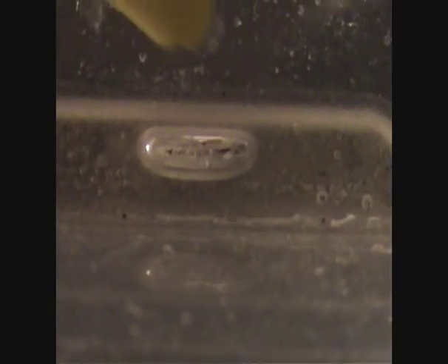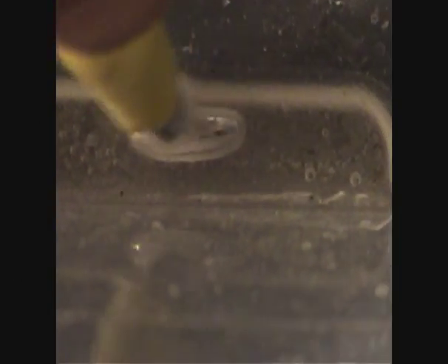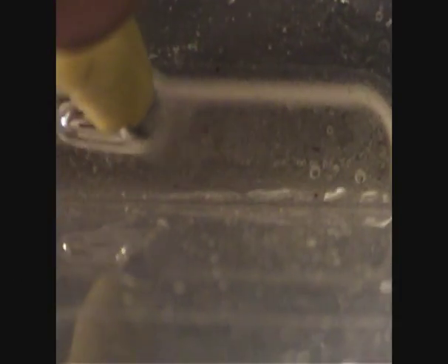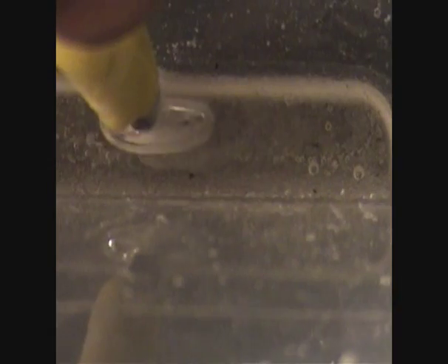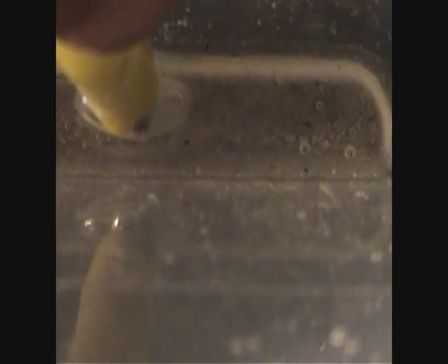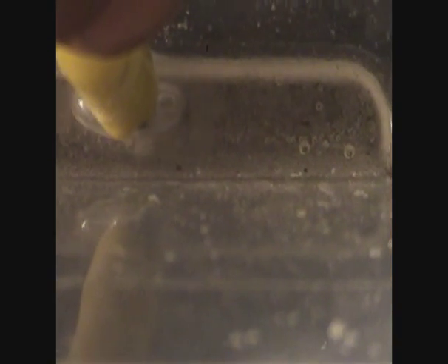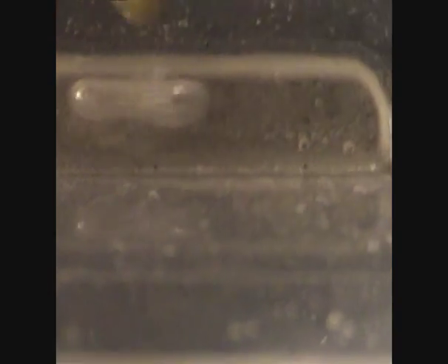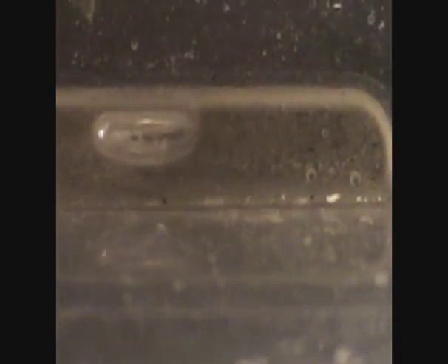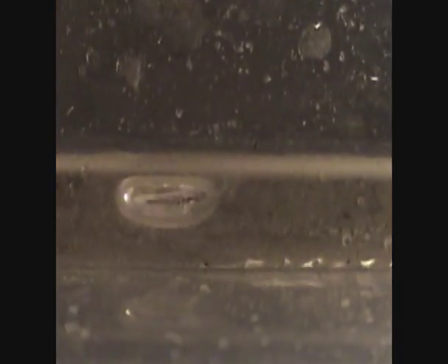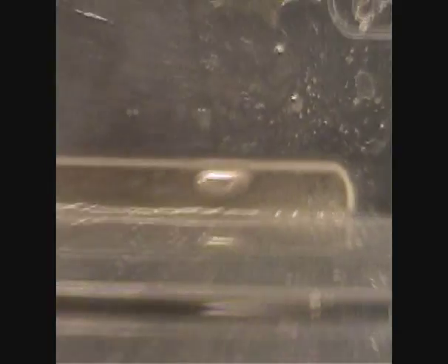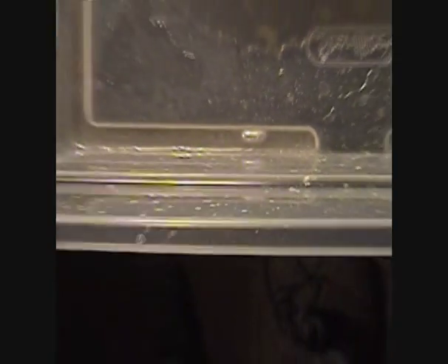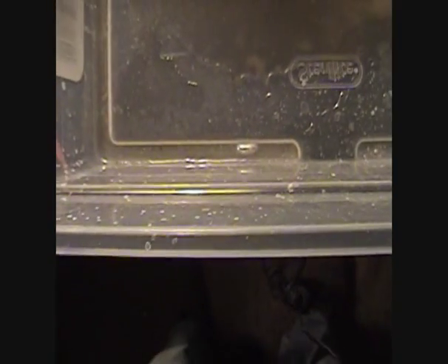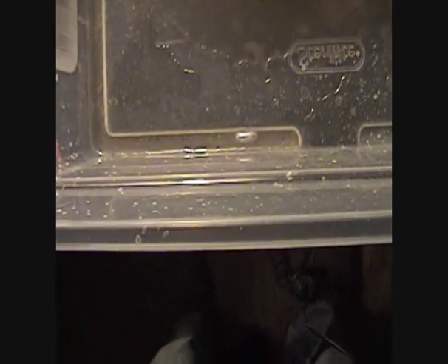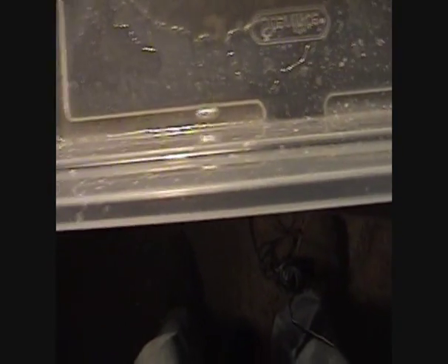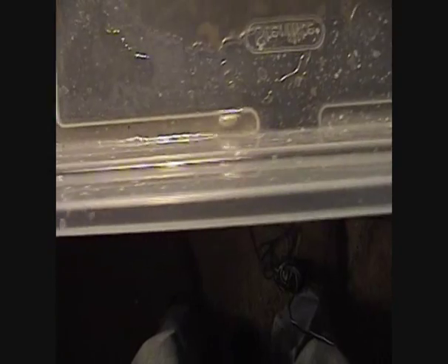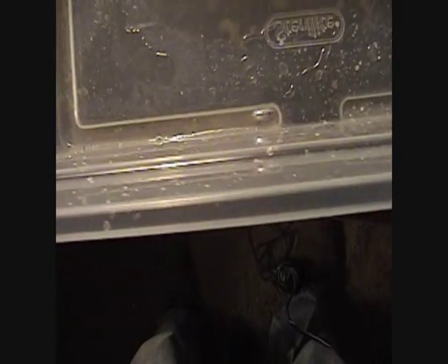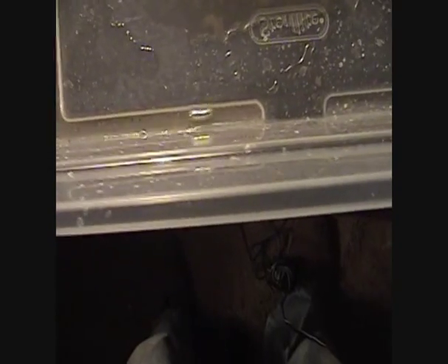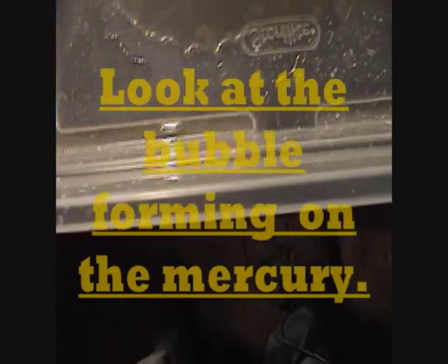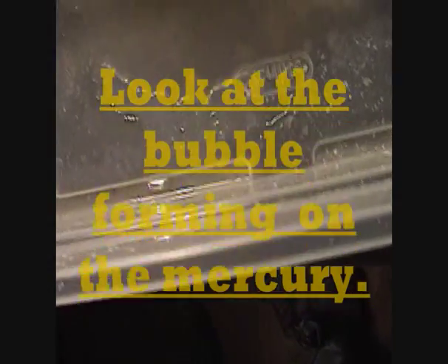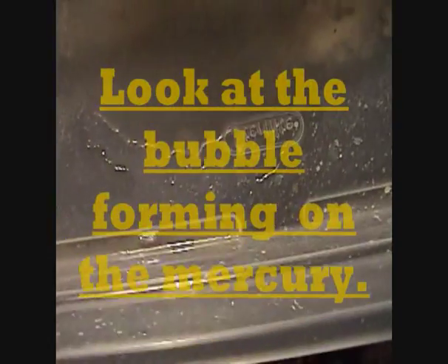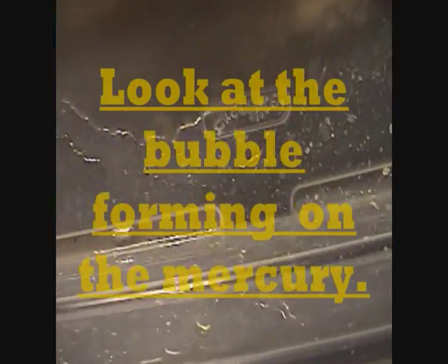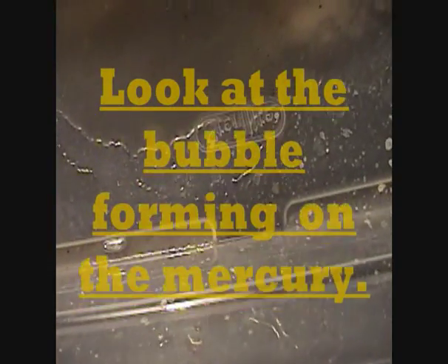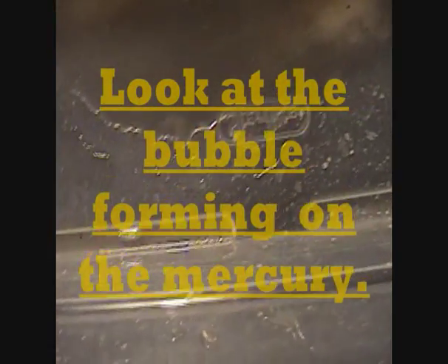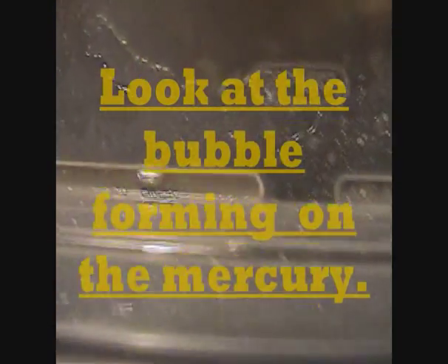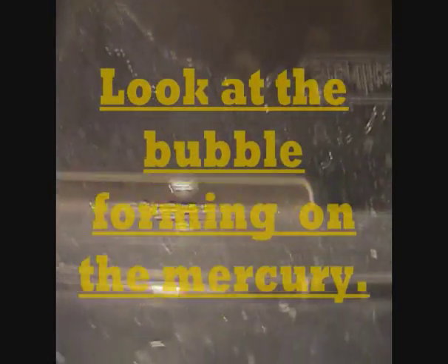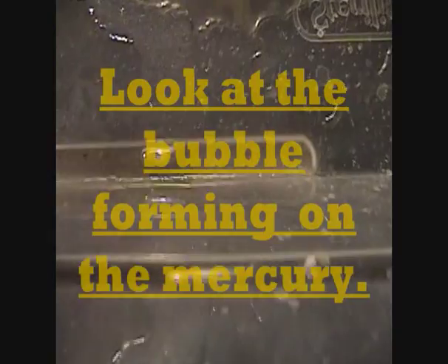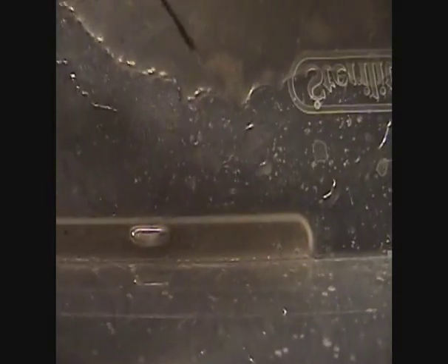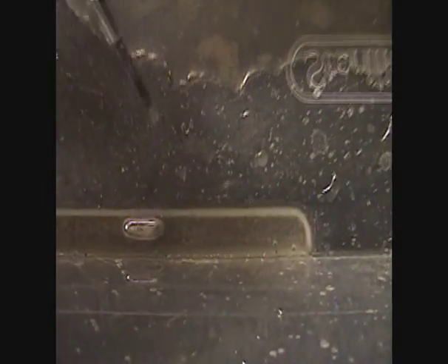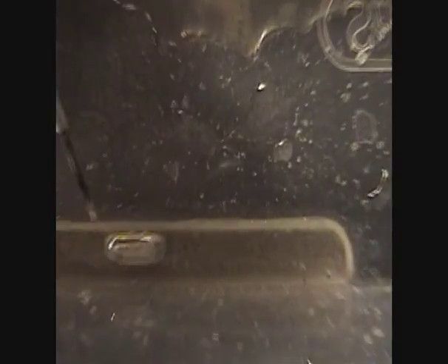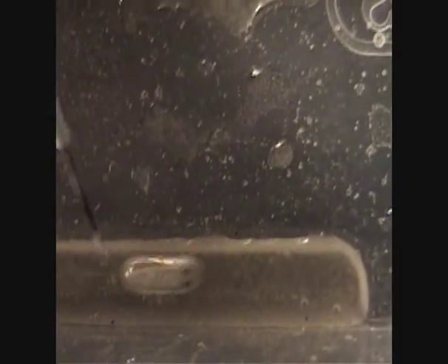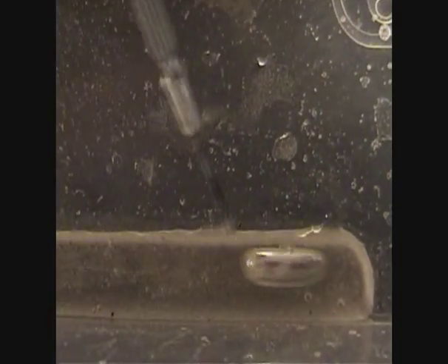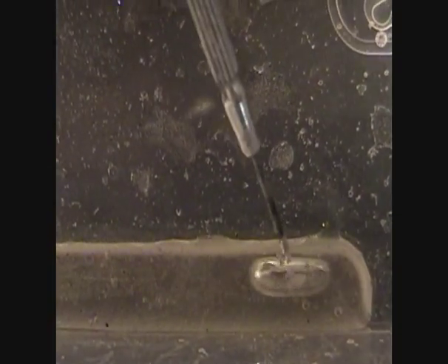That's the mercury there. I think somehow I've charged it up. See it floating around in there just in that little bit of water. But I think I've charged it up somehow. Check this out.